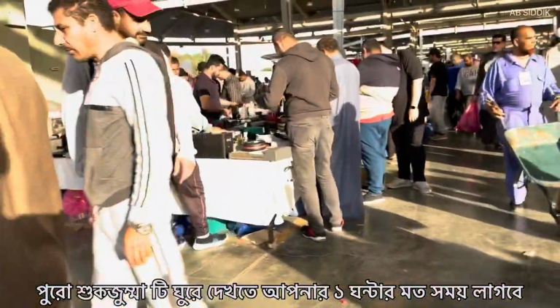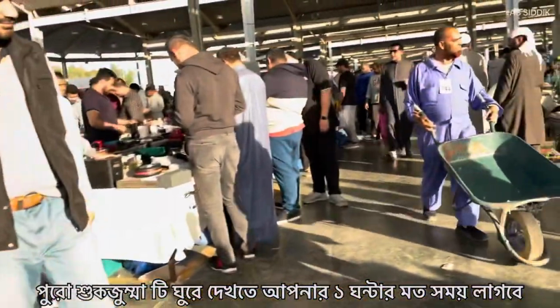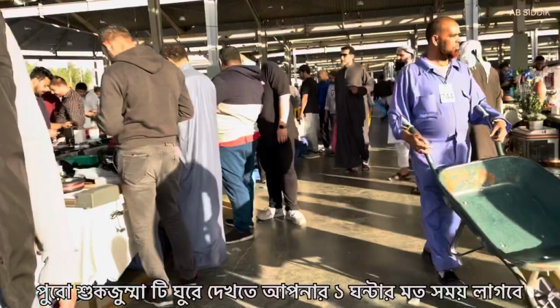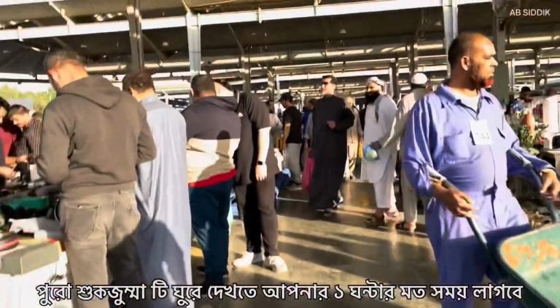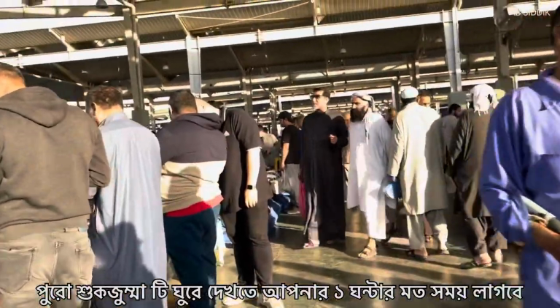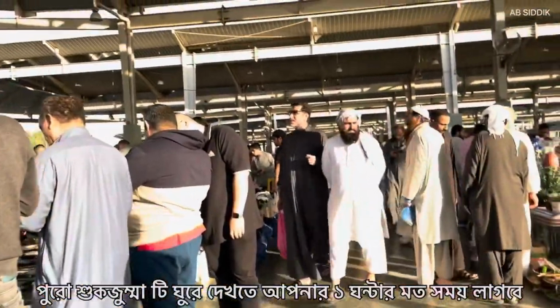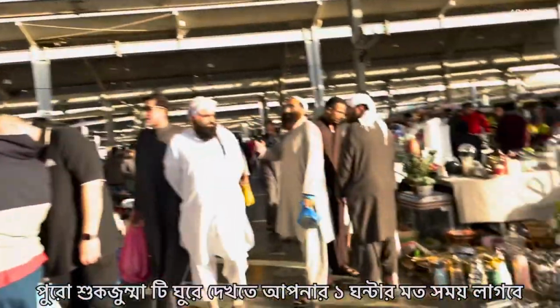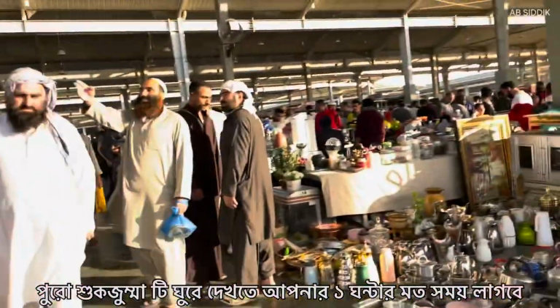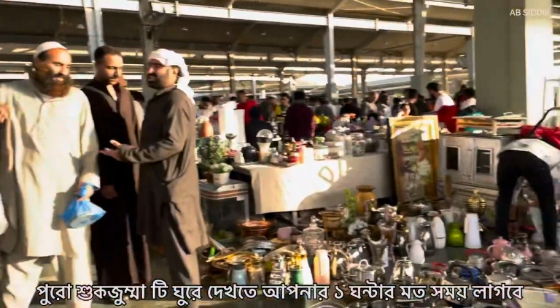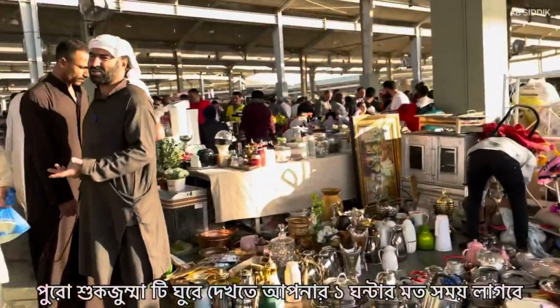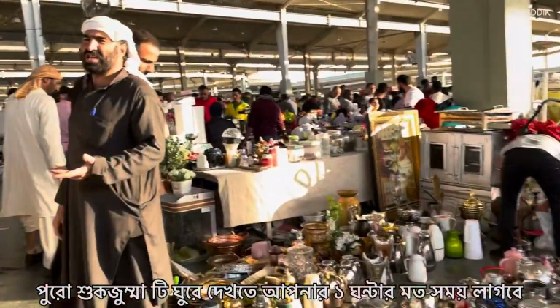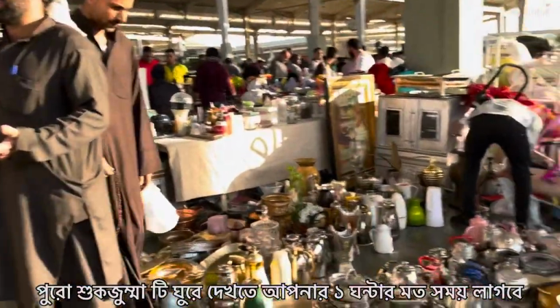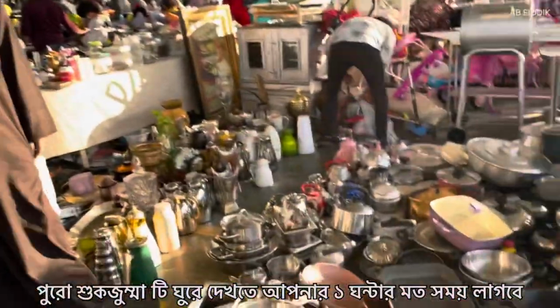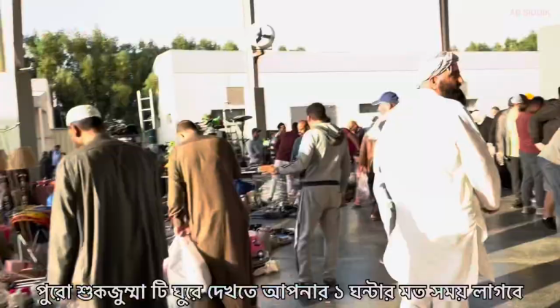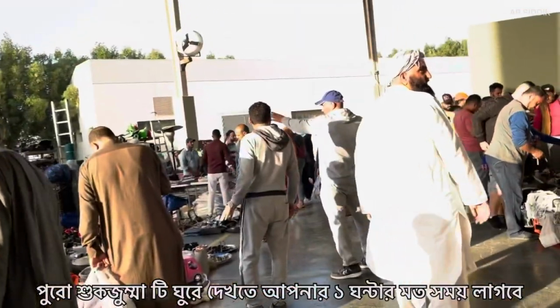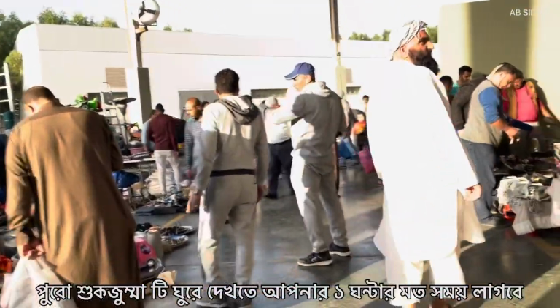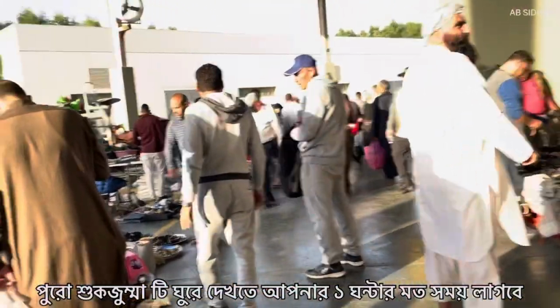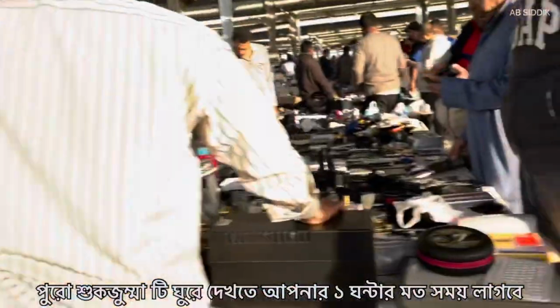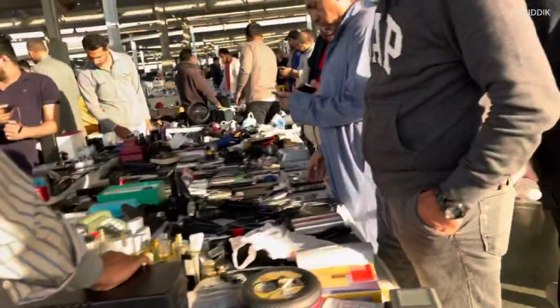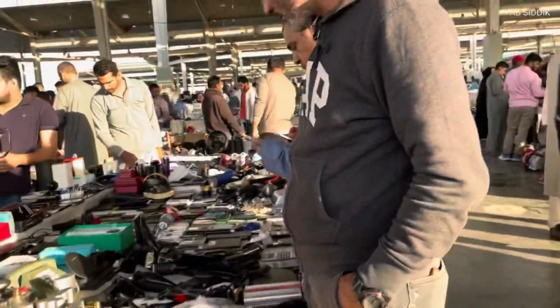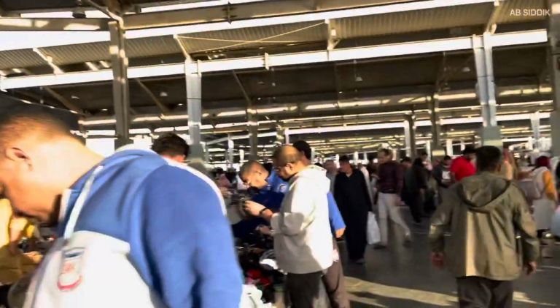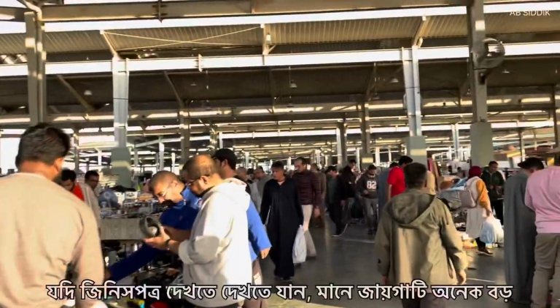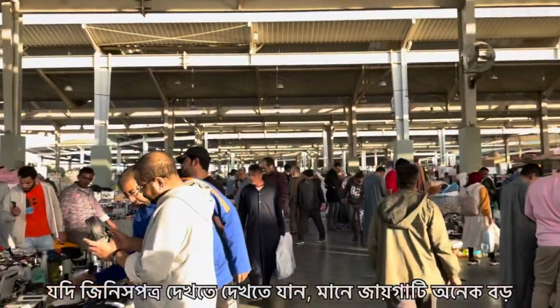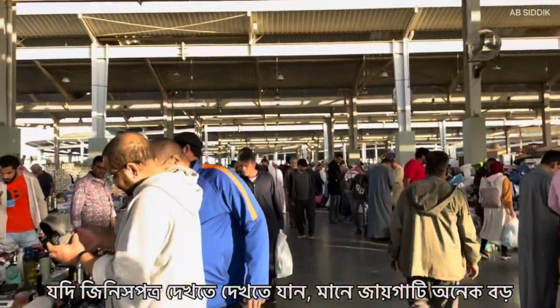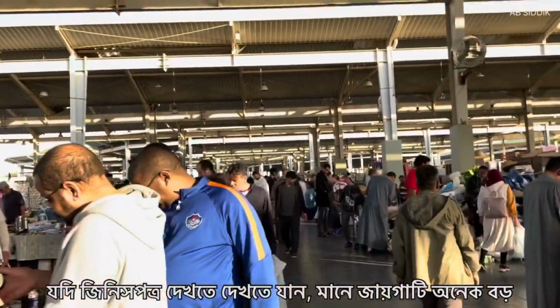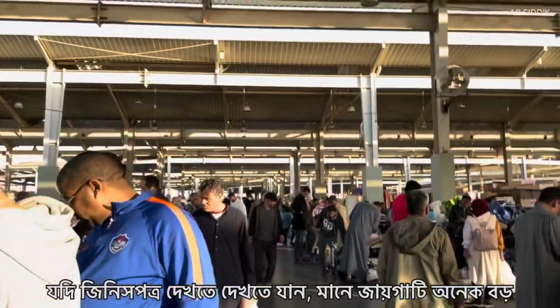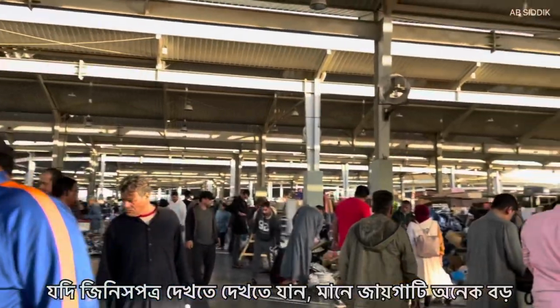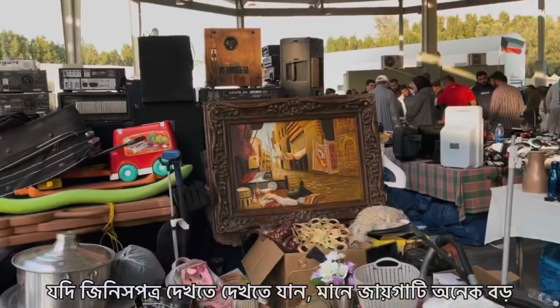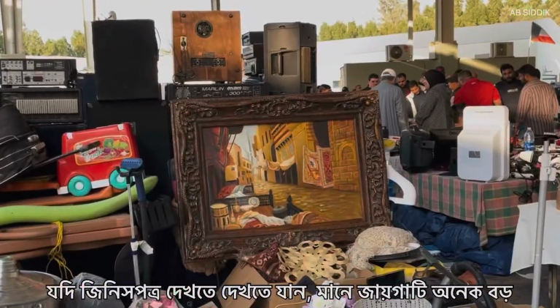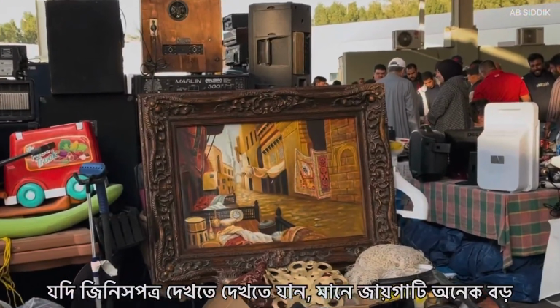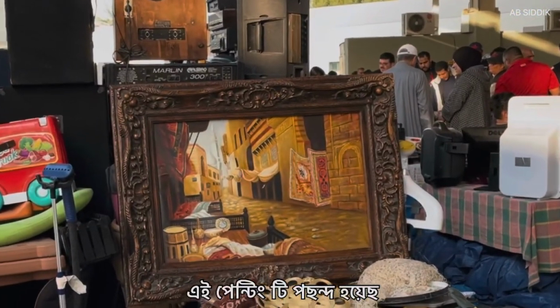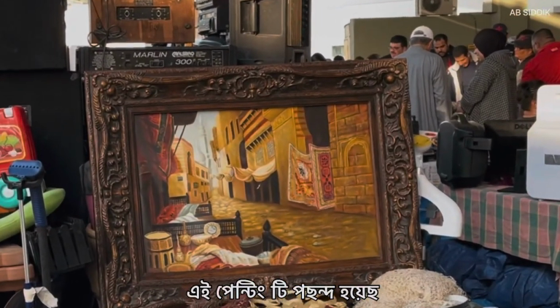It's interesting, isn't it? Because if you walk normally and look for stuff, this area is a large area. I like this painting actually.